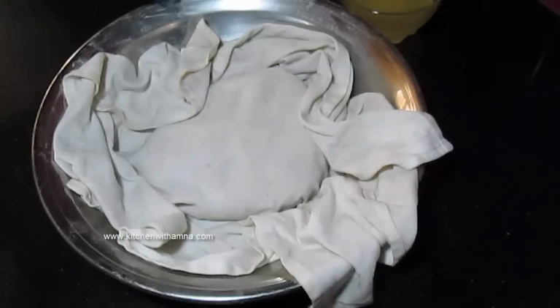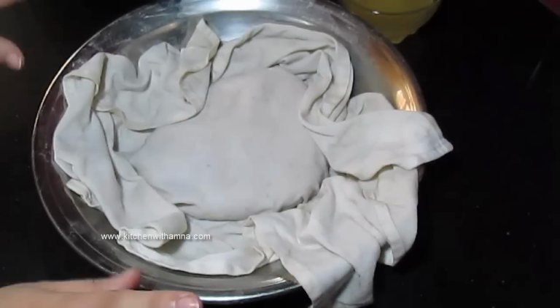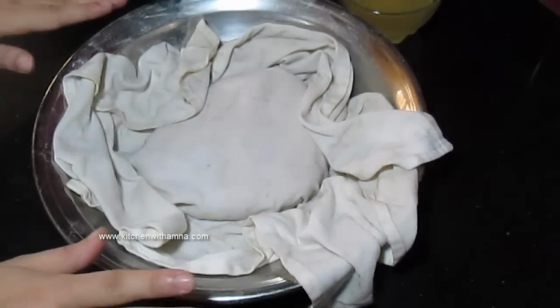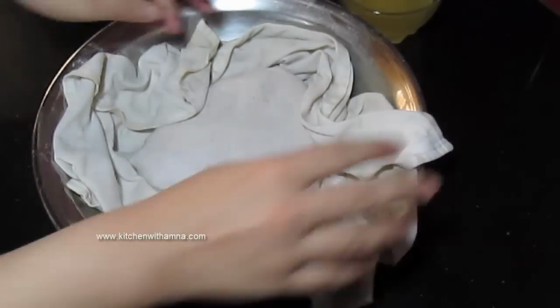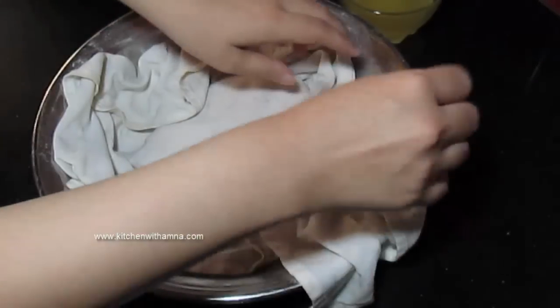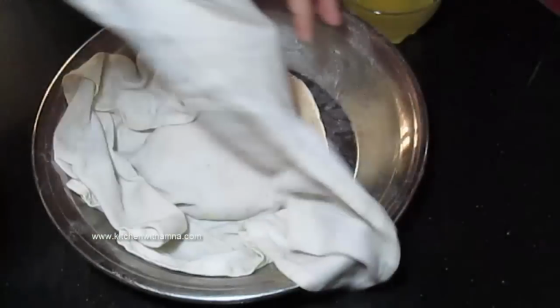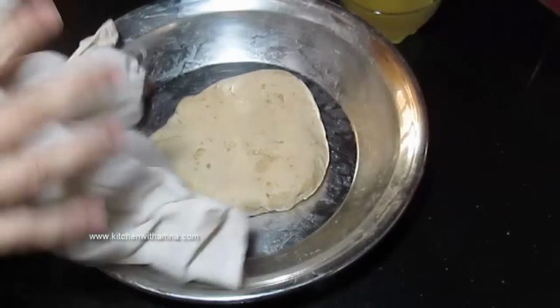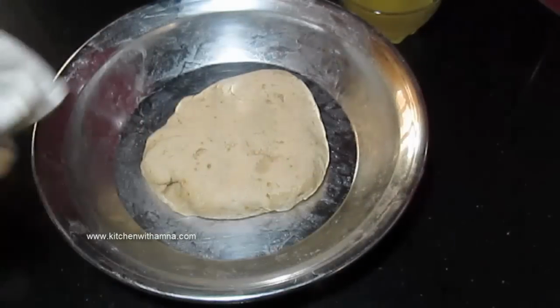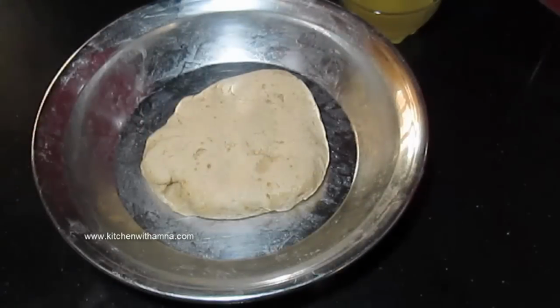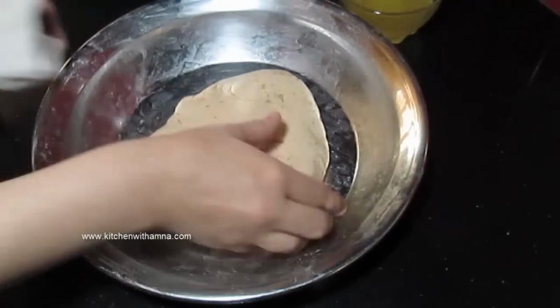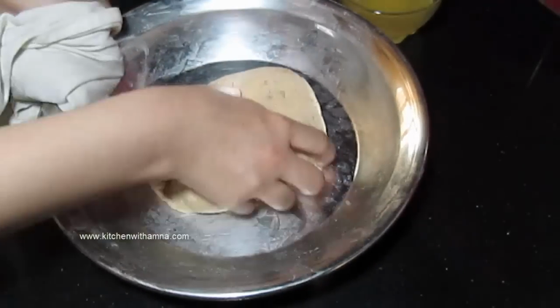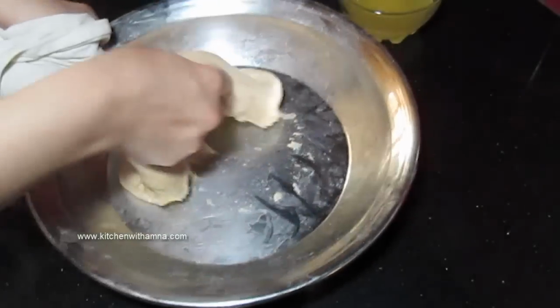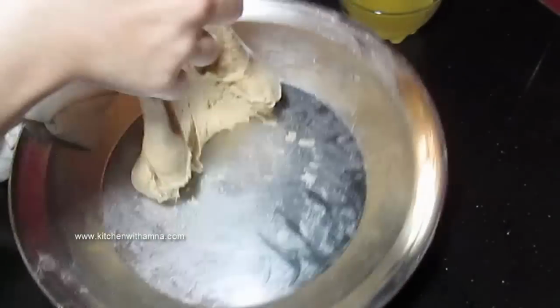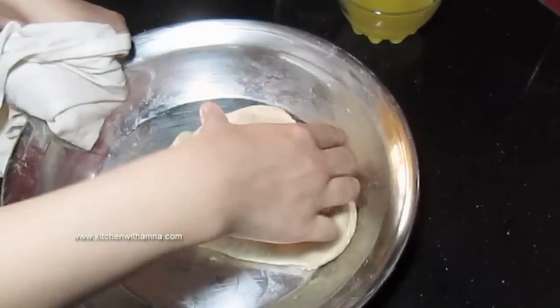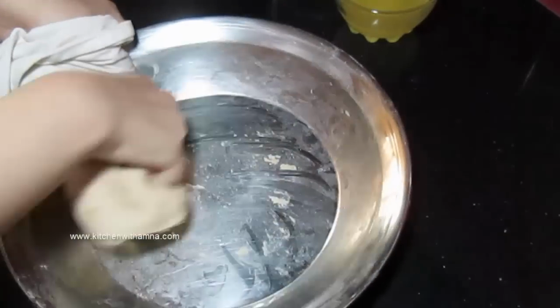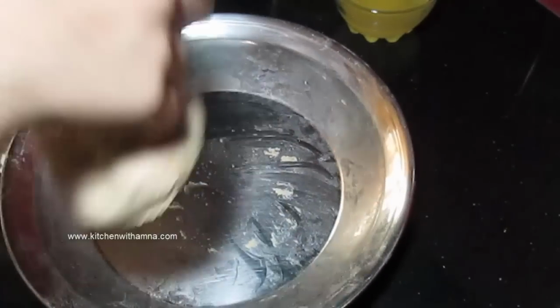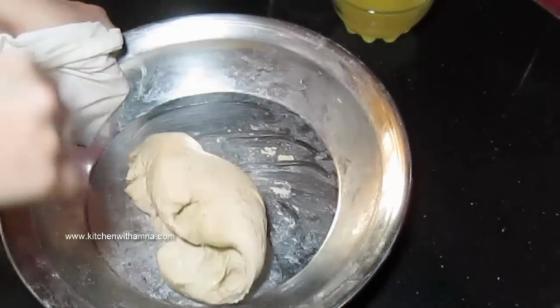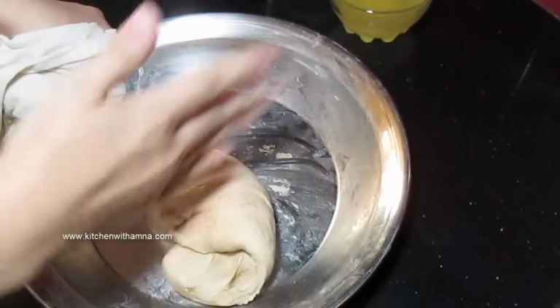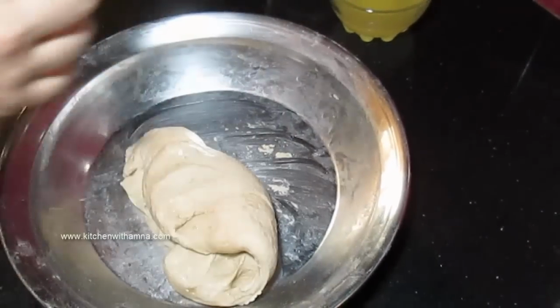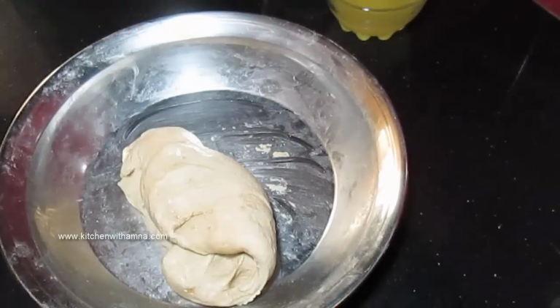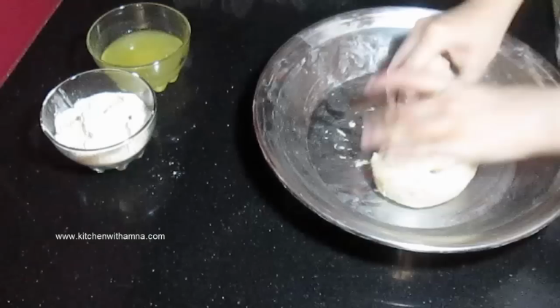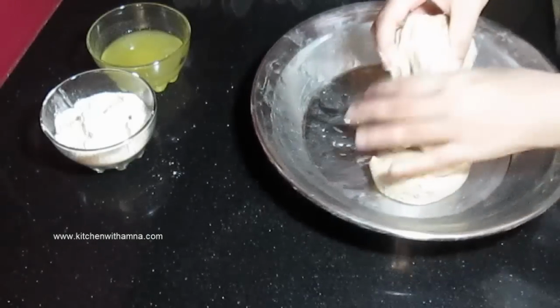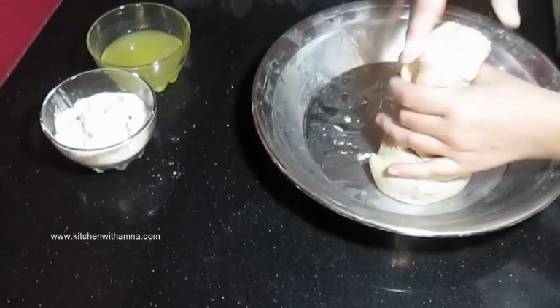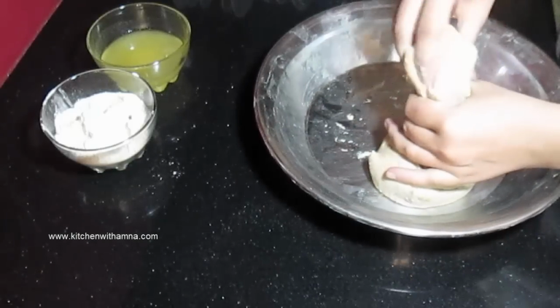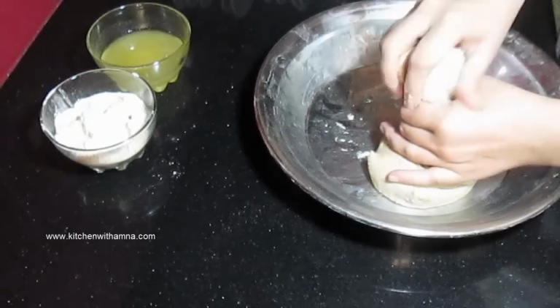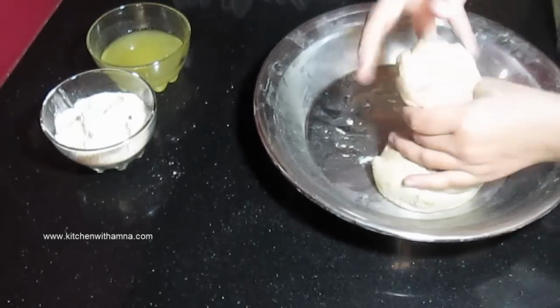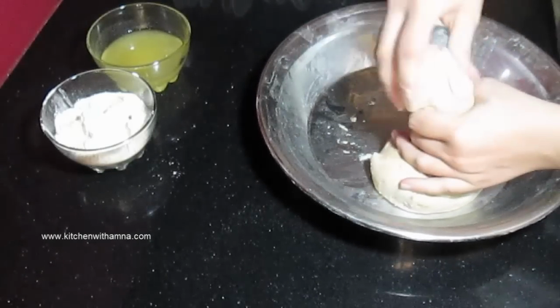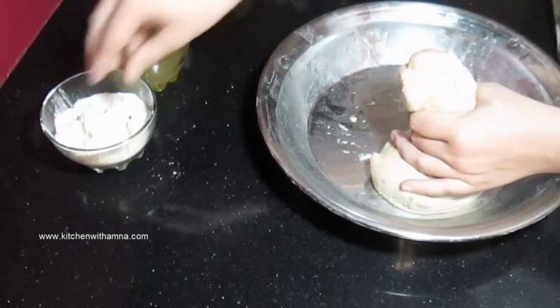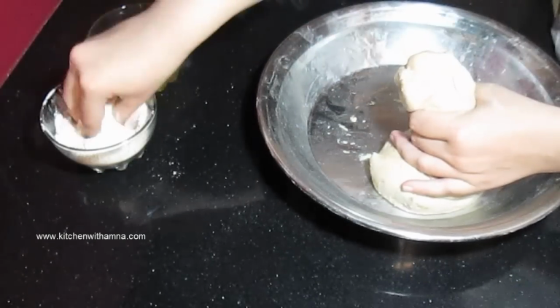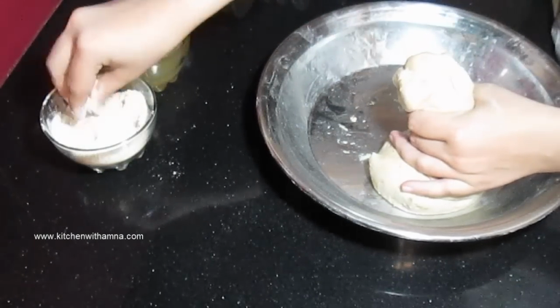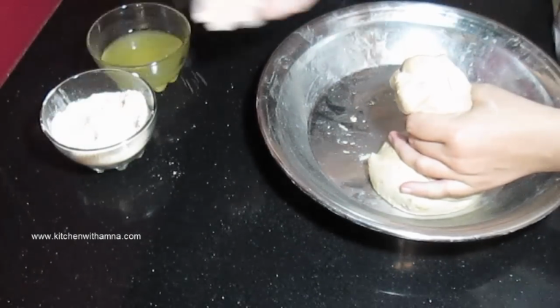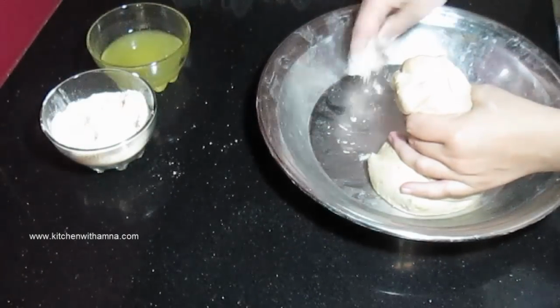Aata goon ho chuka hai. Abhi sirf ek baar aur denge. Yeh dekhen — yeh taiyaar hai. Iske pede banaa lenge hum. Thoda sa sukha aata lenge.